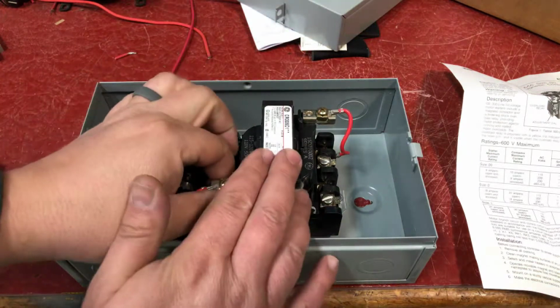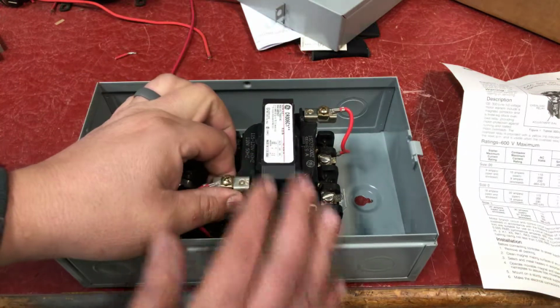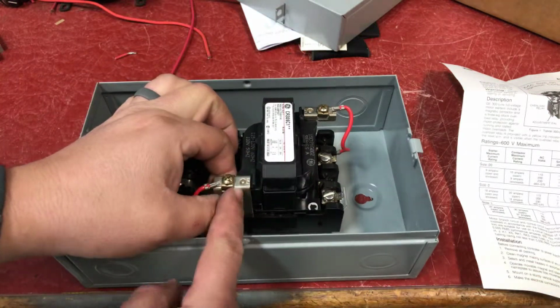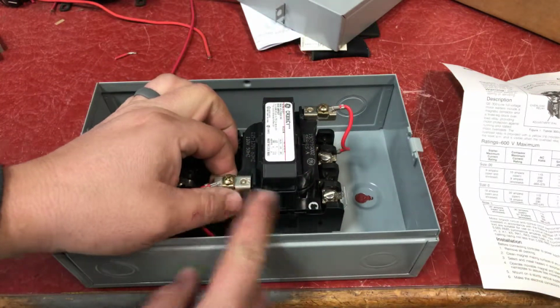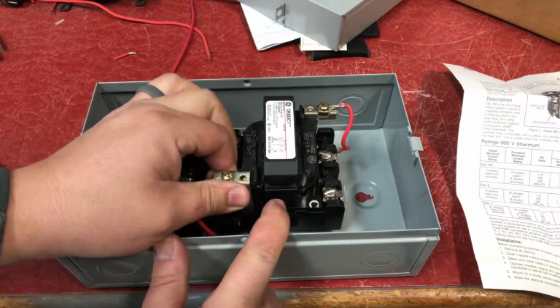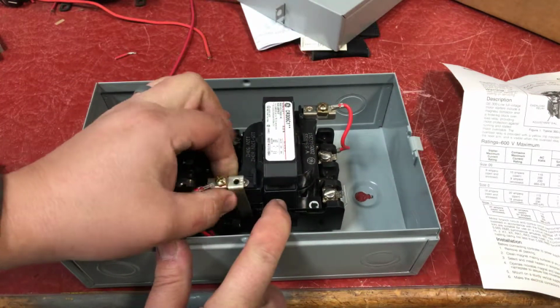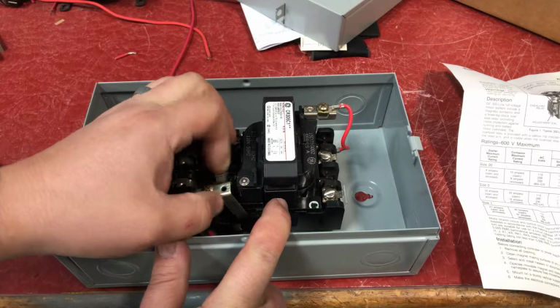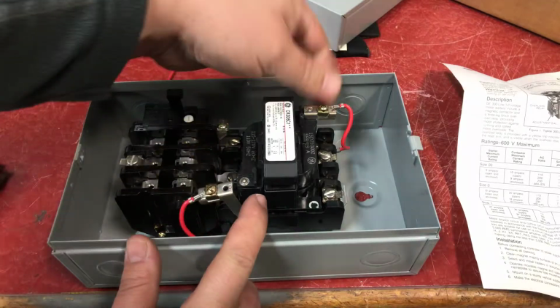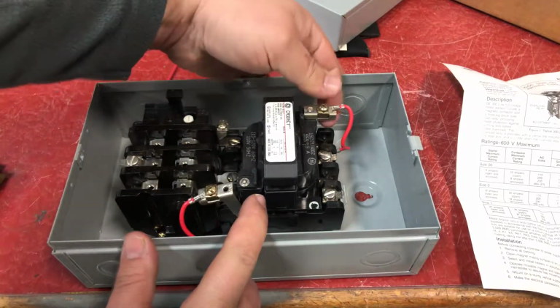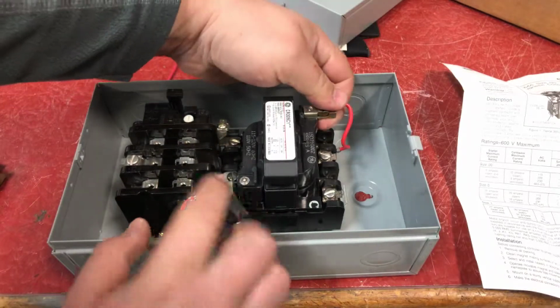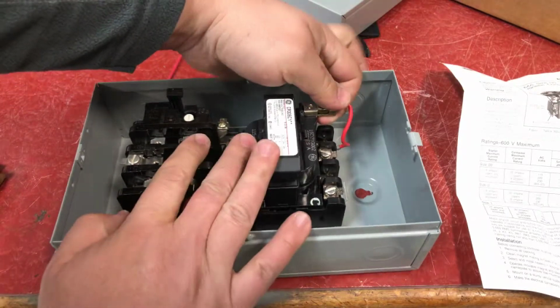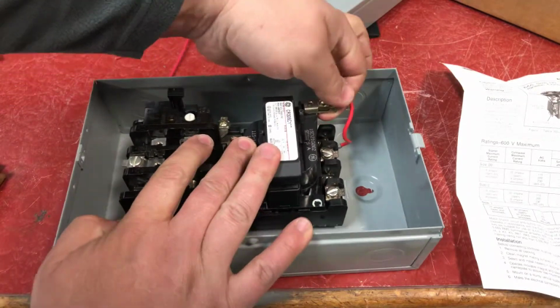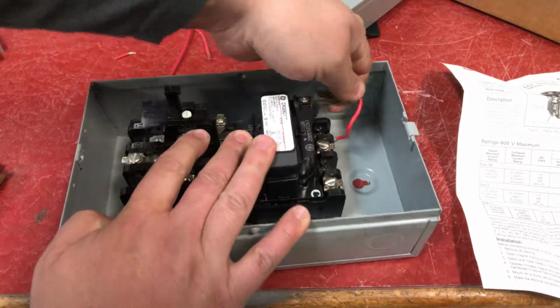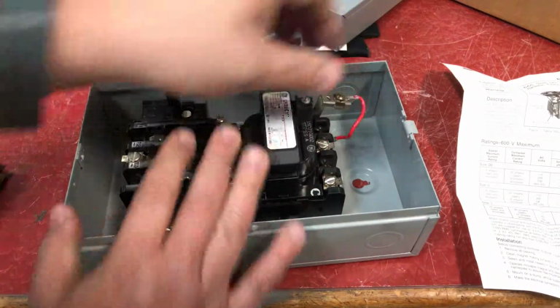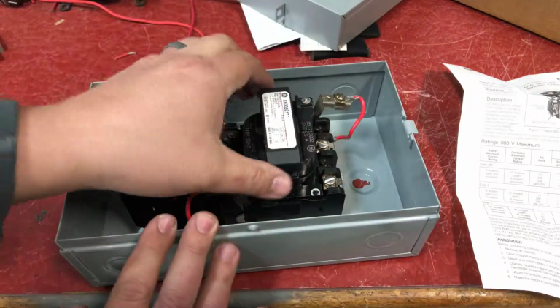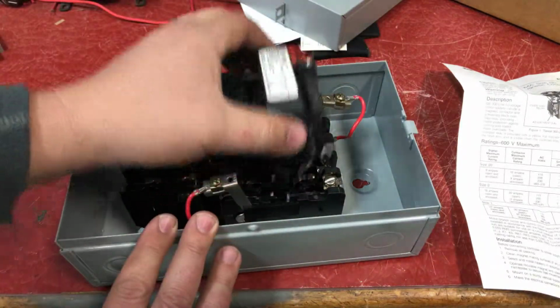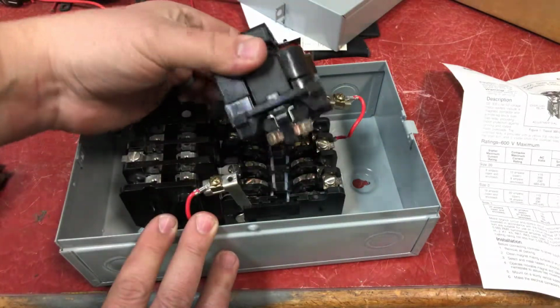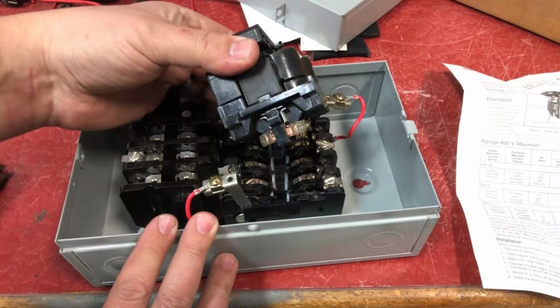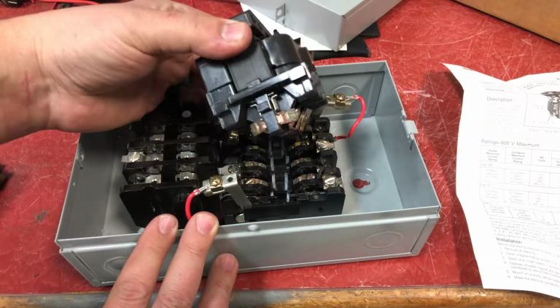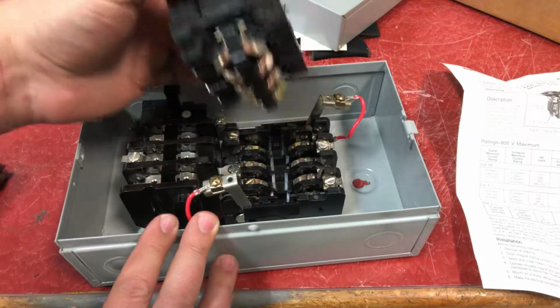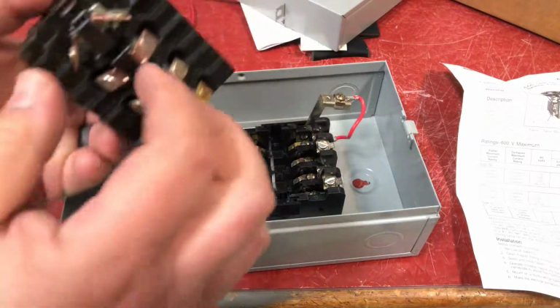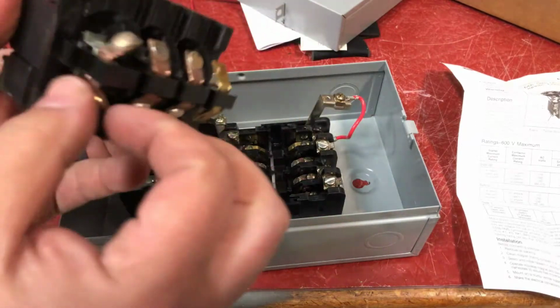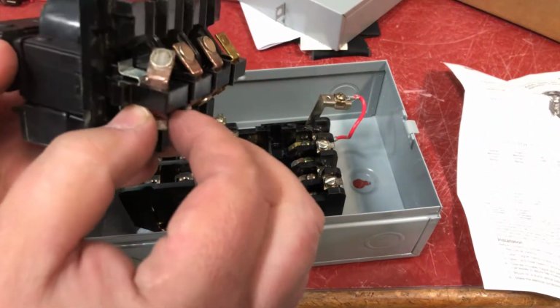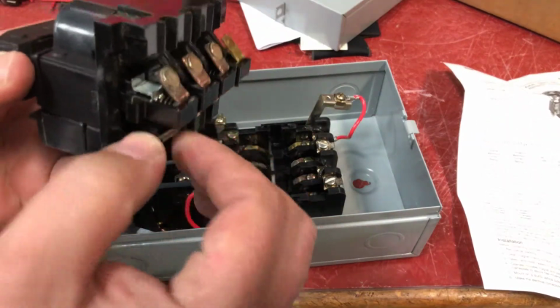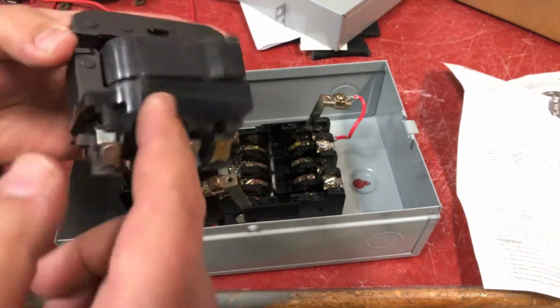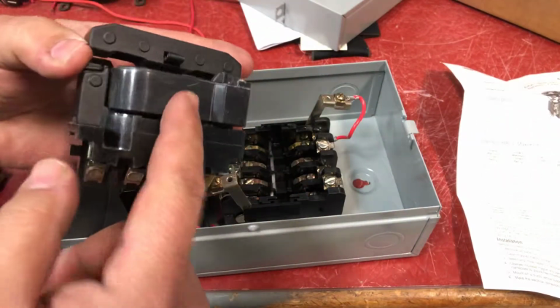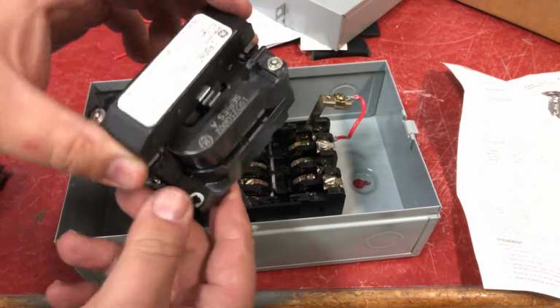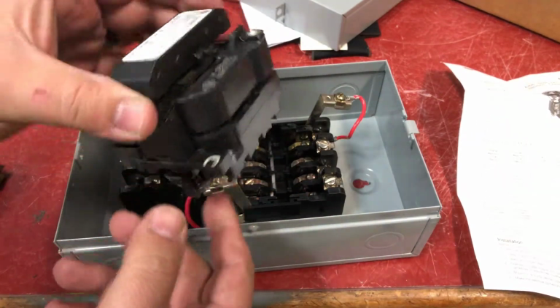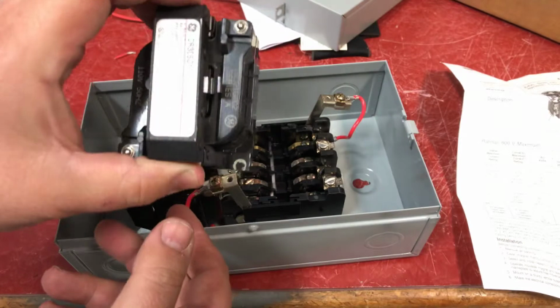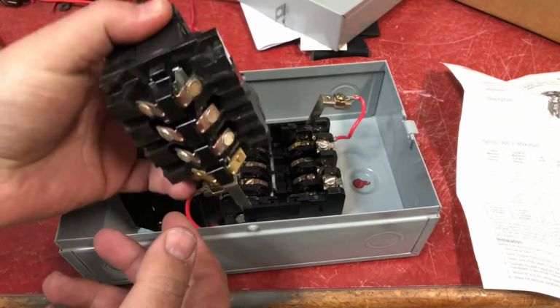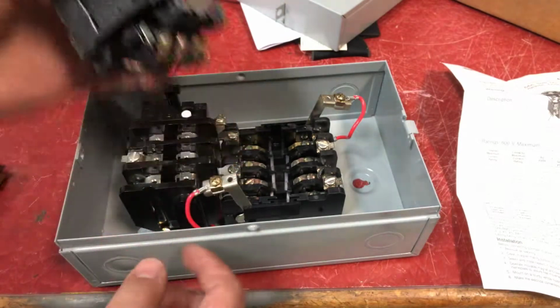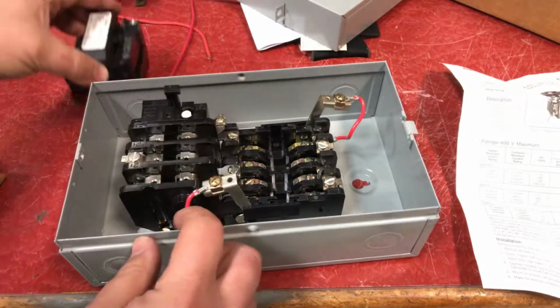You pull up this tab here on one side of the coil, and on the other corner same thing, and remove the contact assembly. The coil and contact assembly is all one piece and pulls out of there.